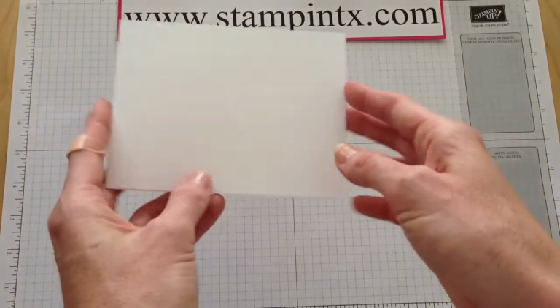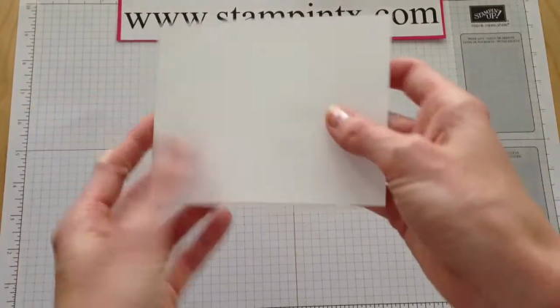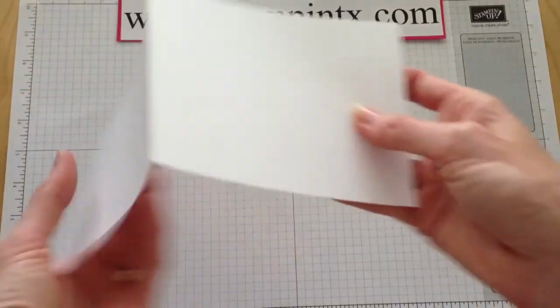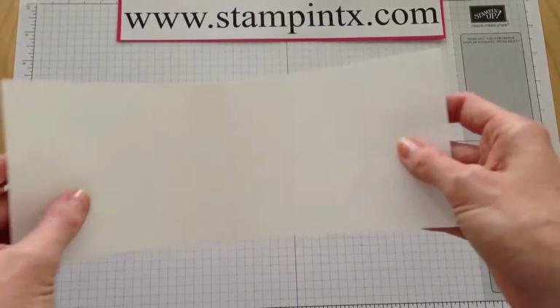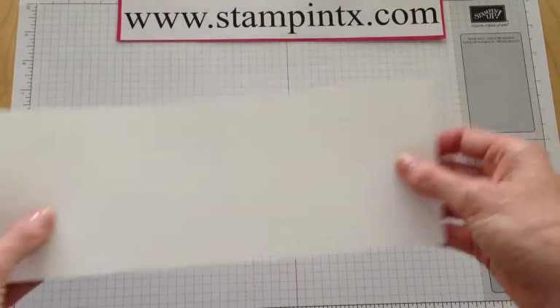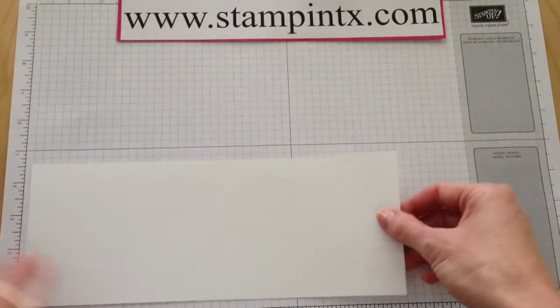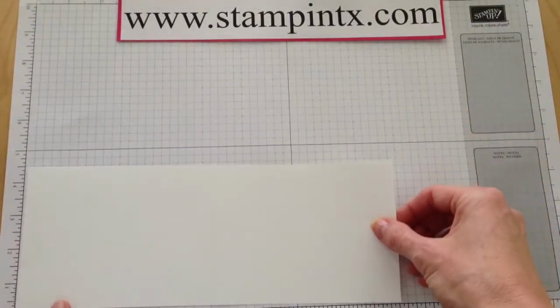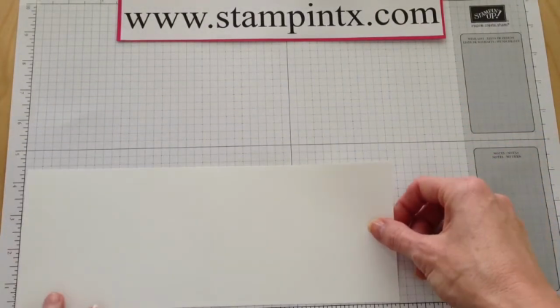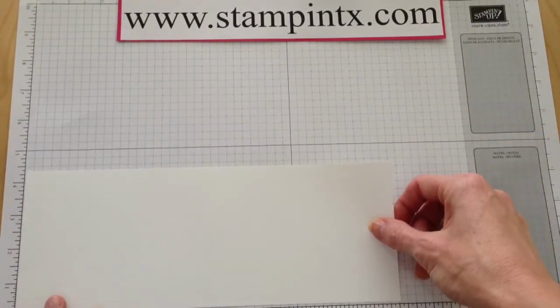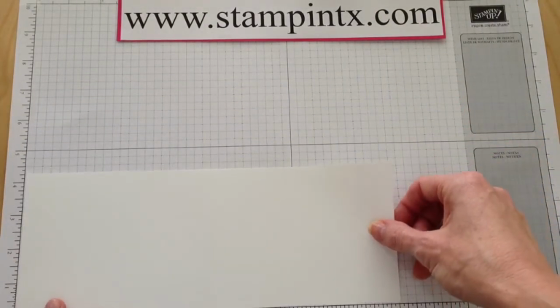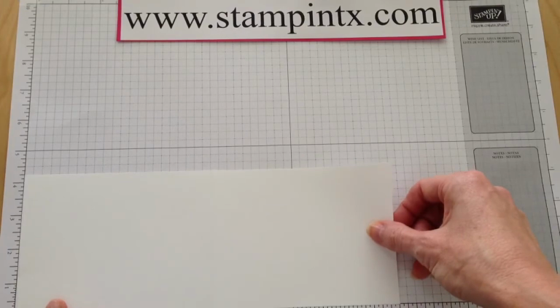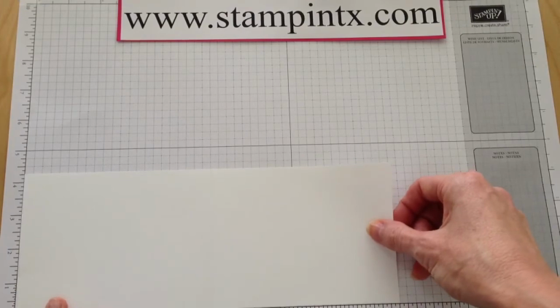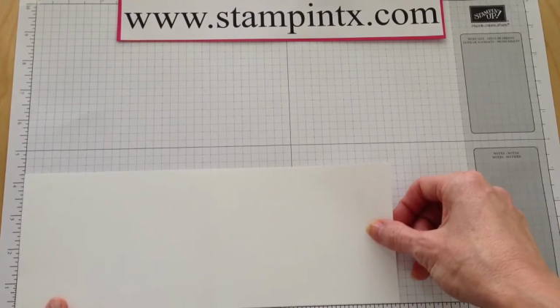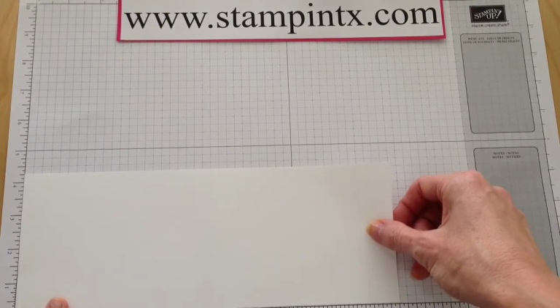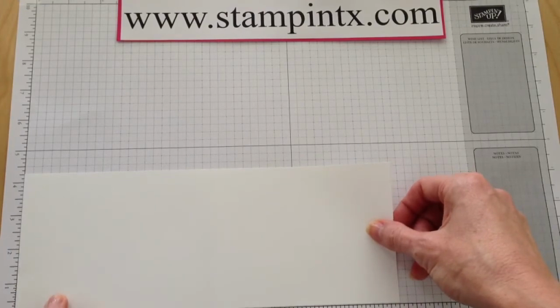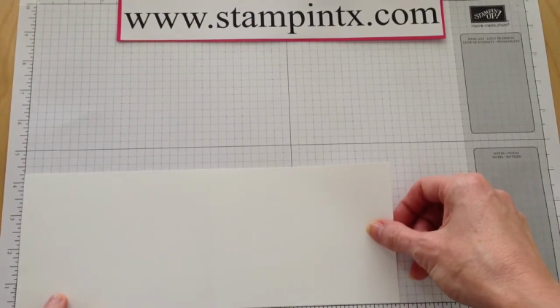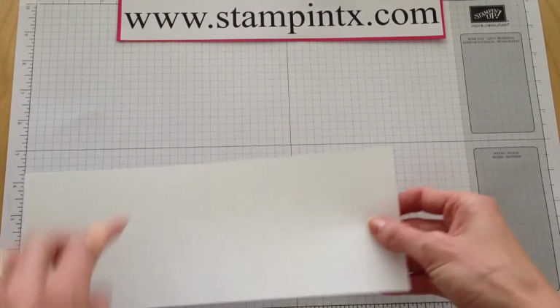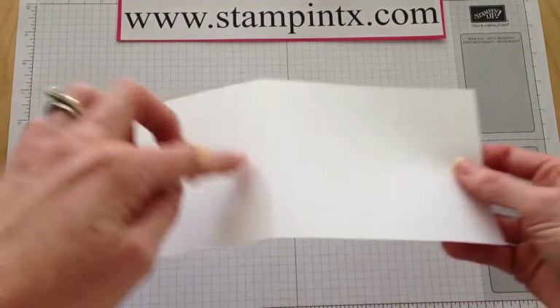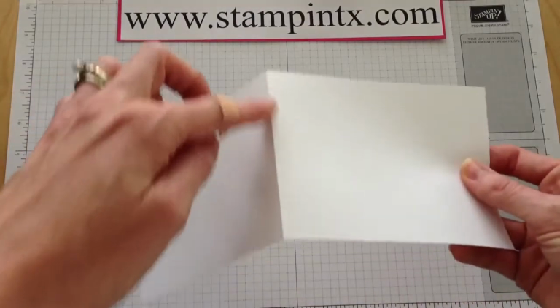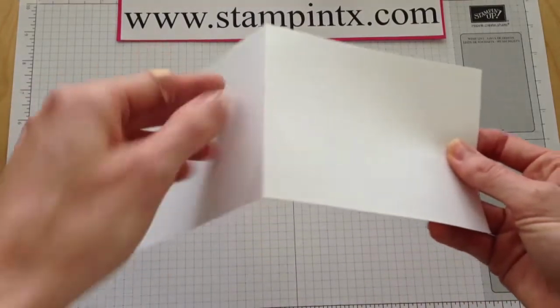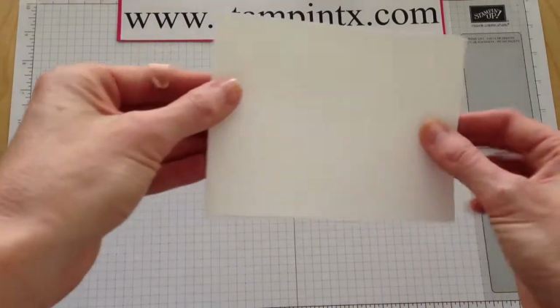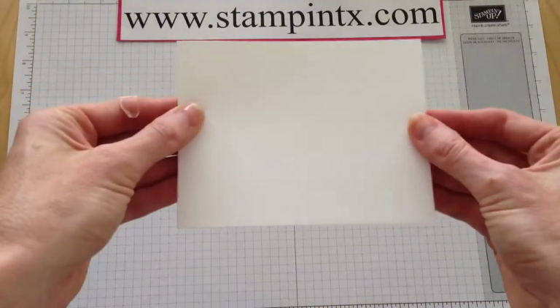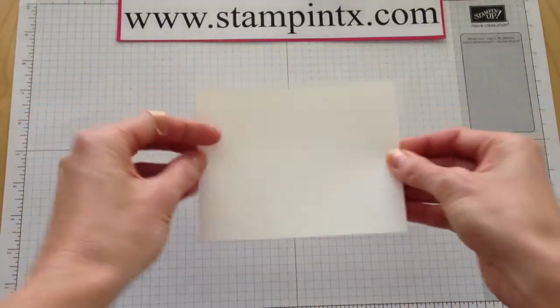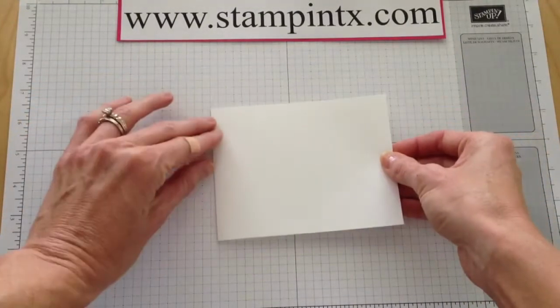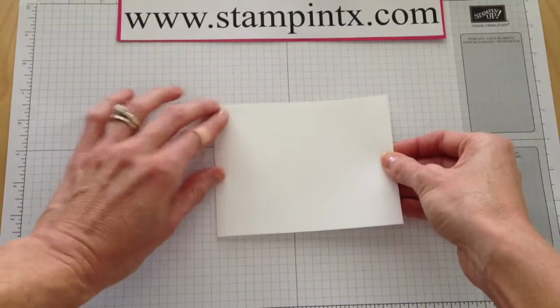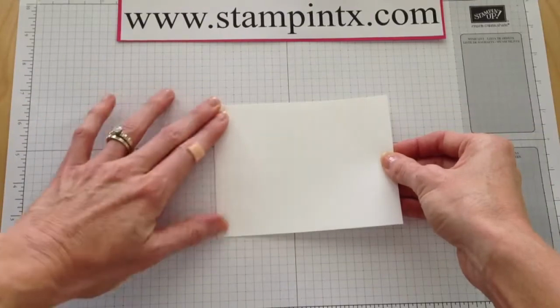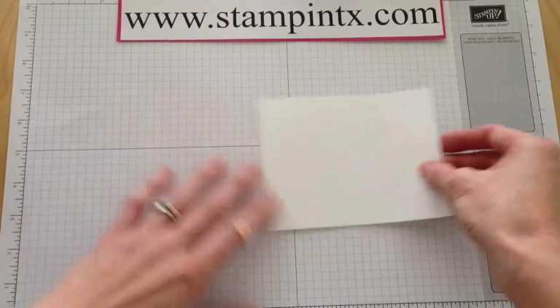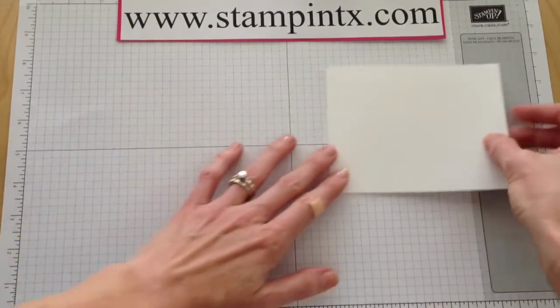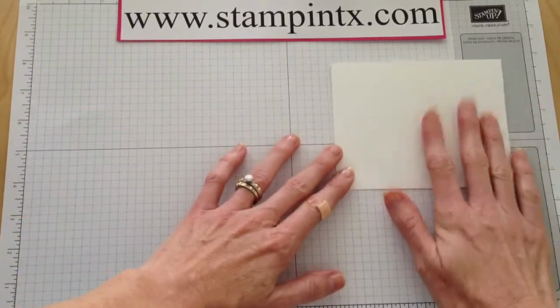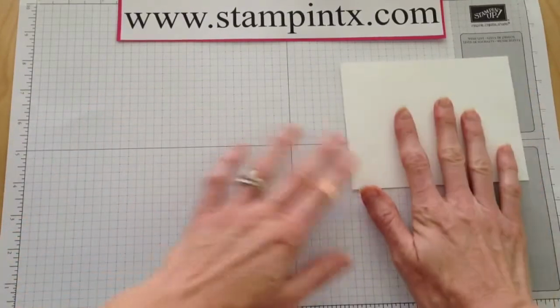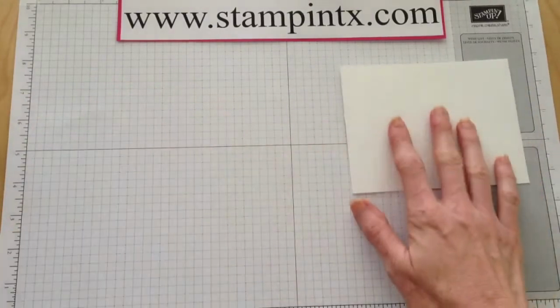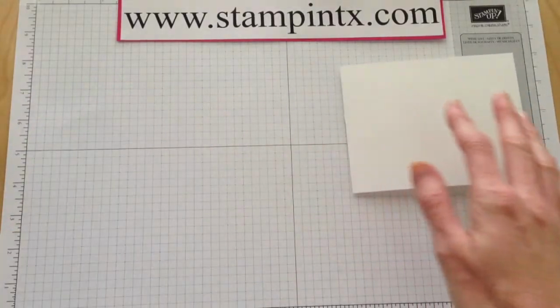I just did a half sheet of Whisper White Paper, measured 11 by 4 and a quarter. I scored it in the middle and folded it in half. I'm going to set that aside for a minute.